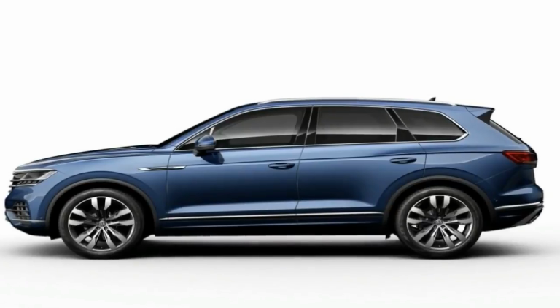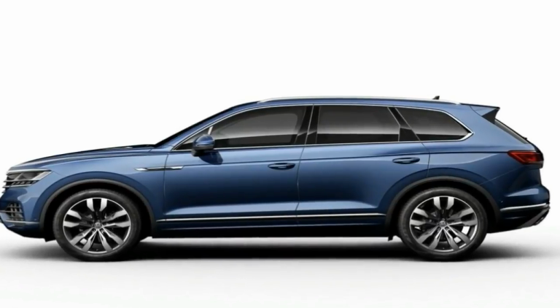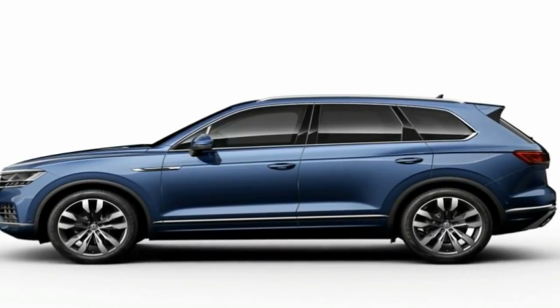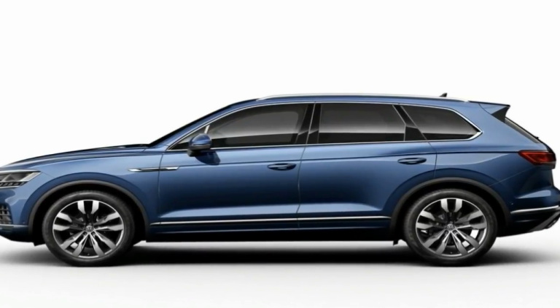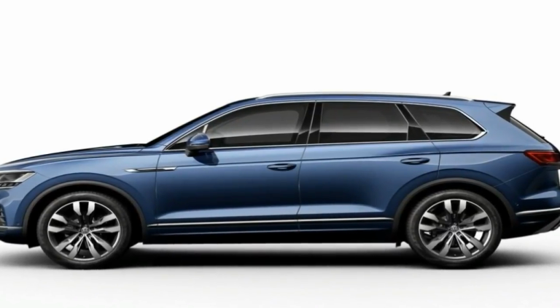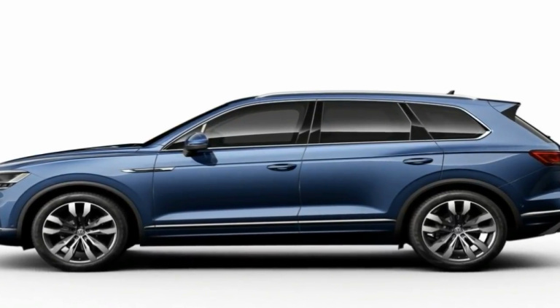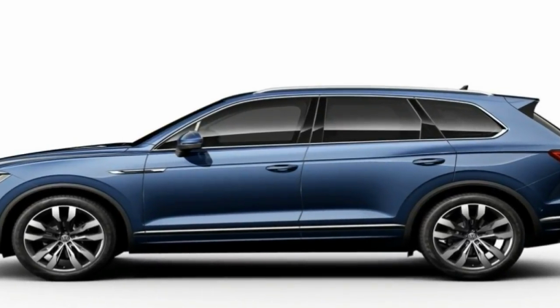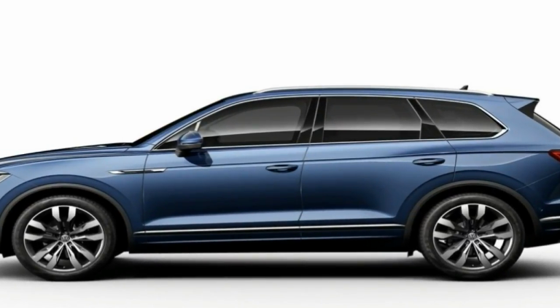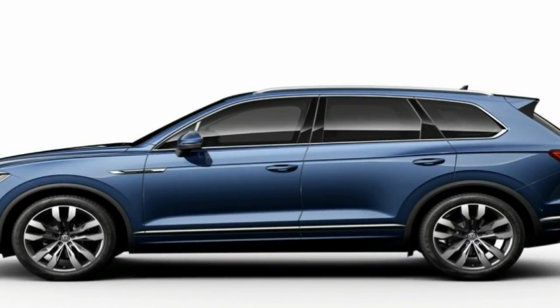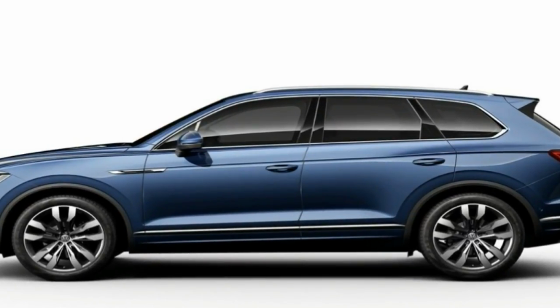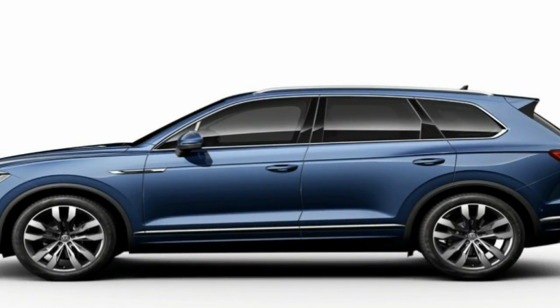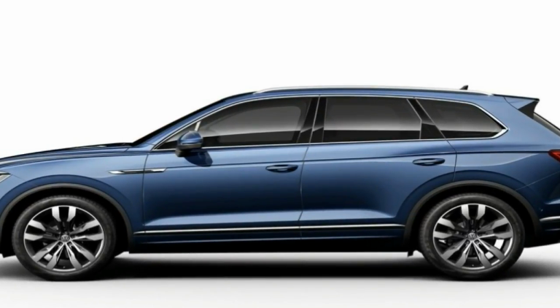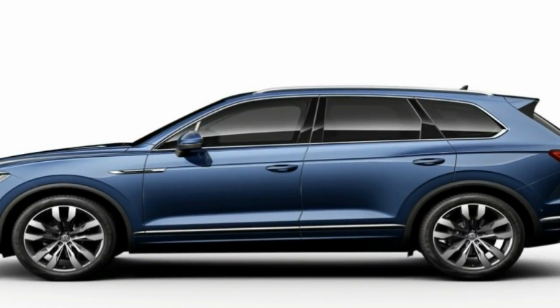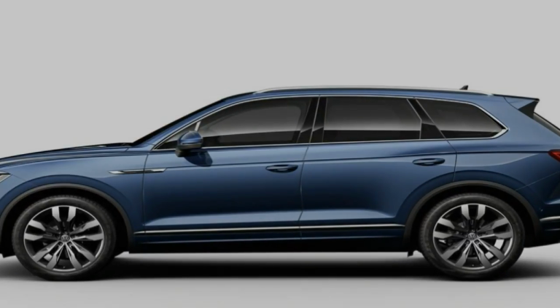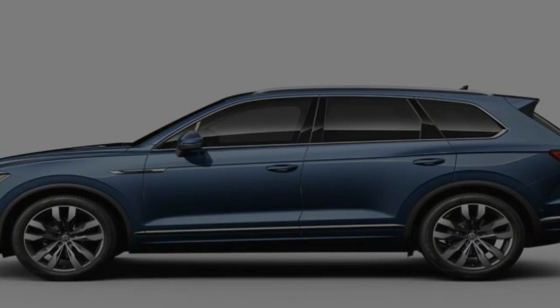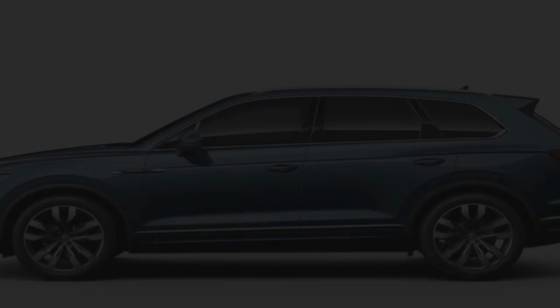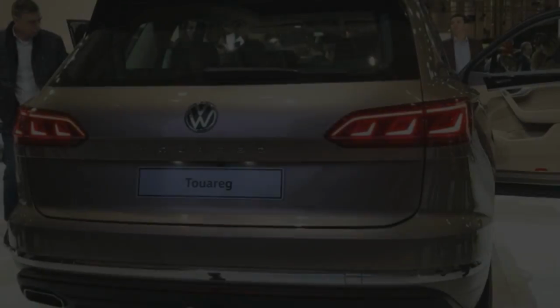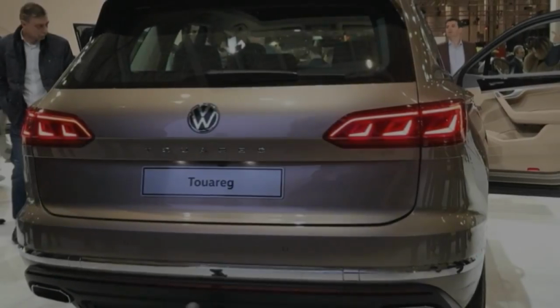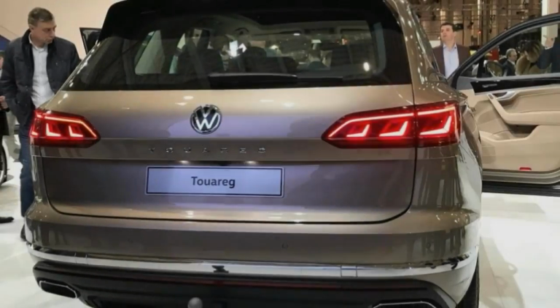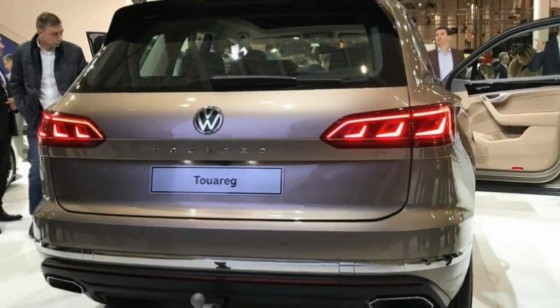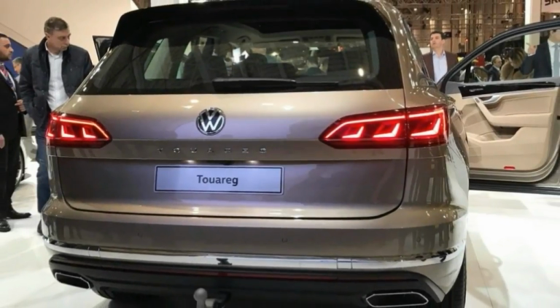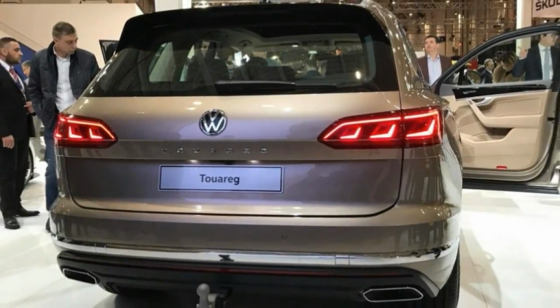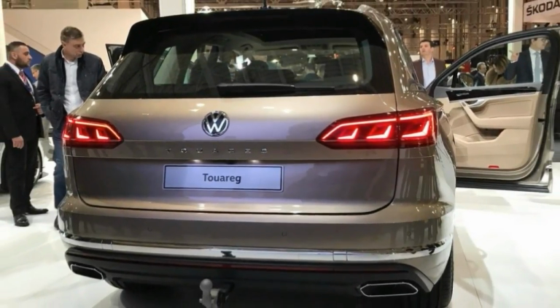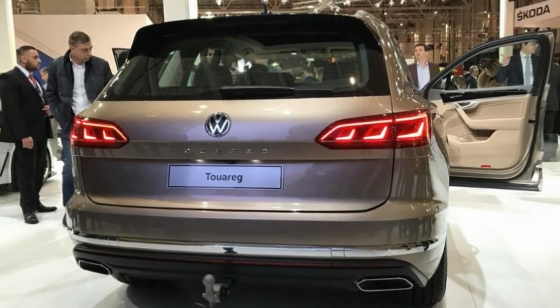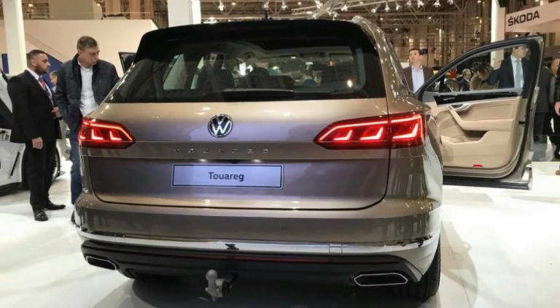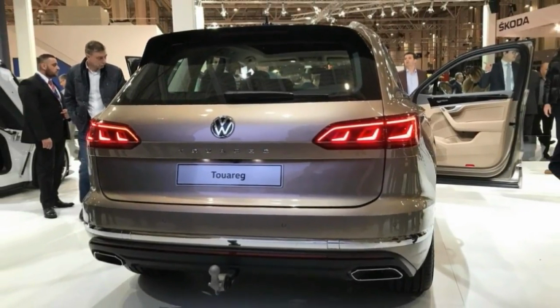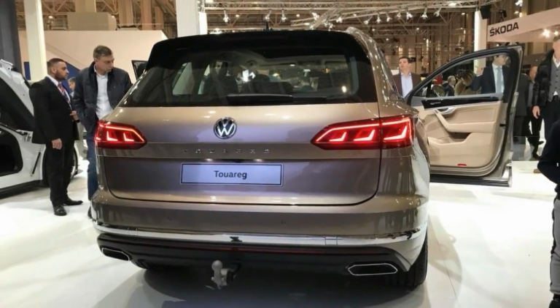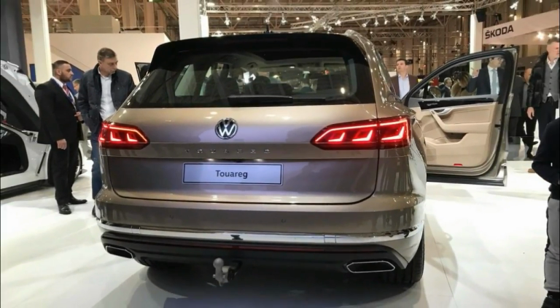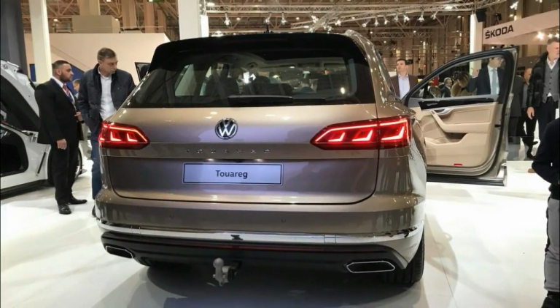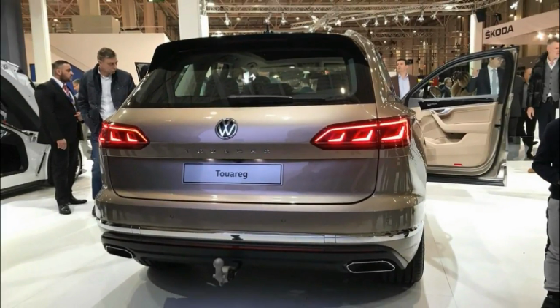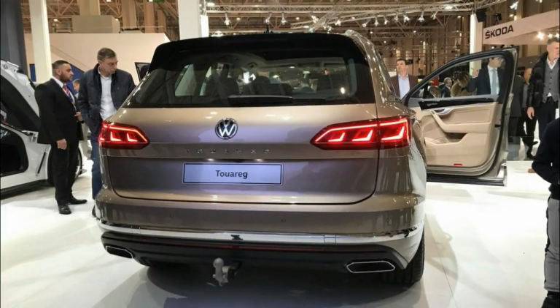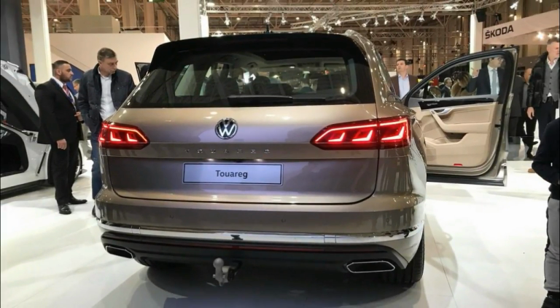Even the base model will get 18-inch wheels, up by a size compared to the previous generation, while the high-end versions are going to ride on massive 21-inch alloys.